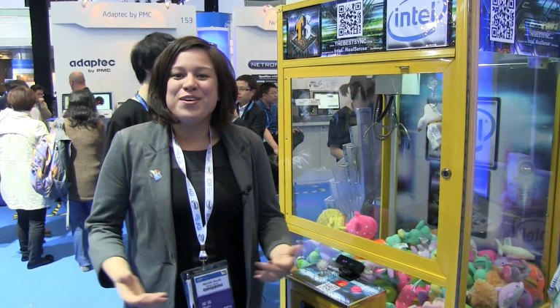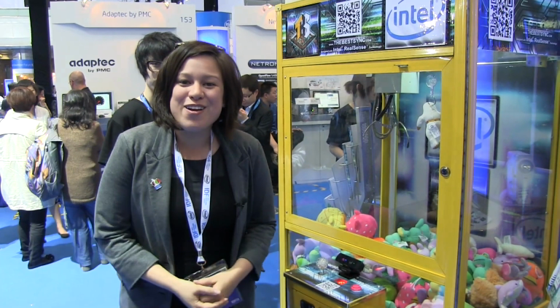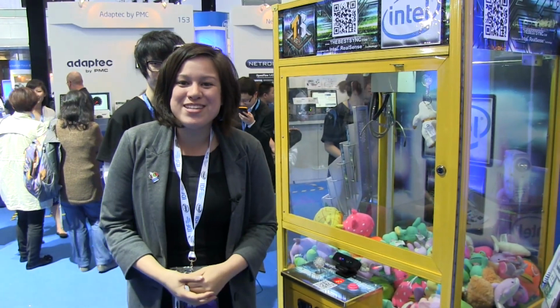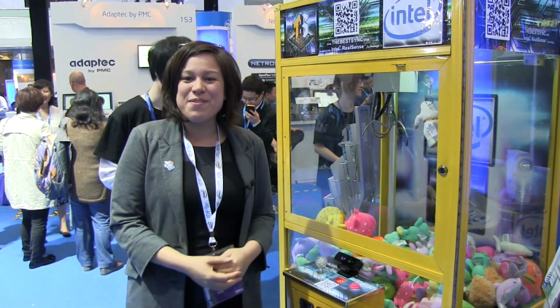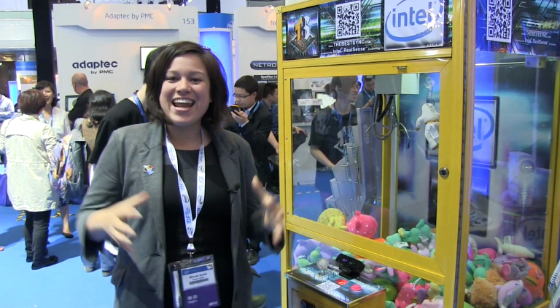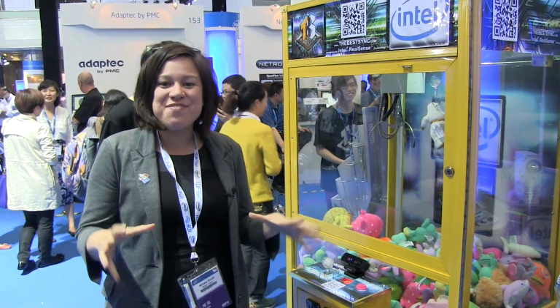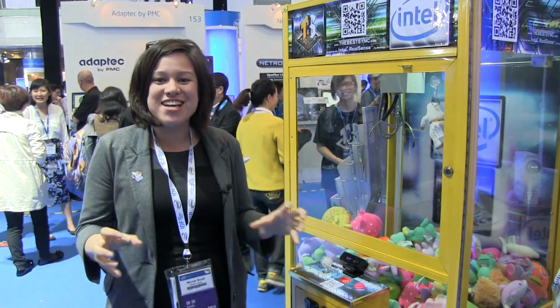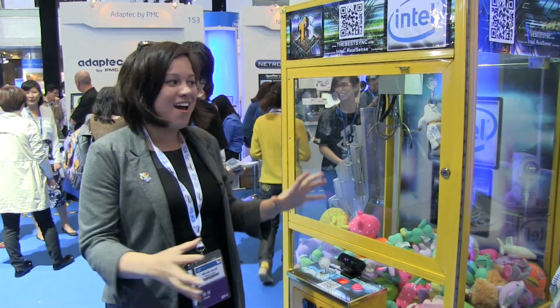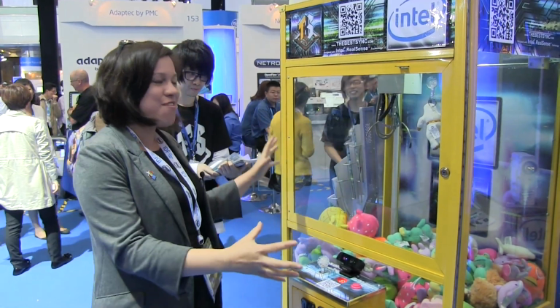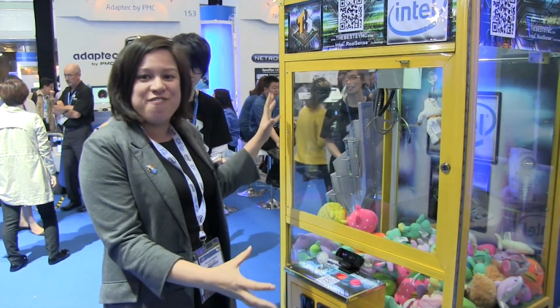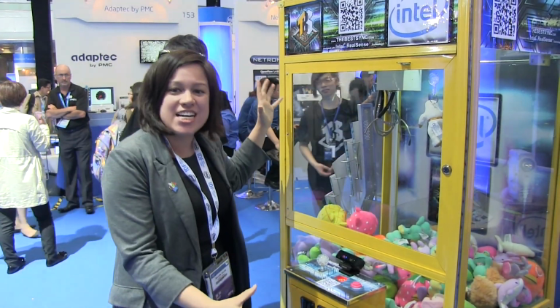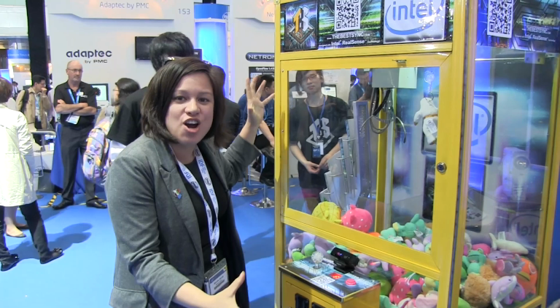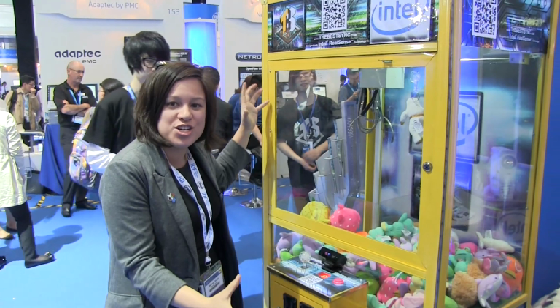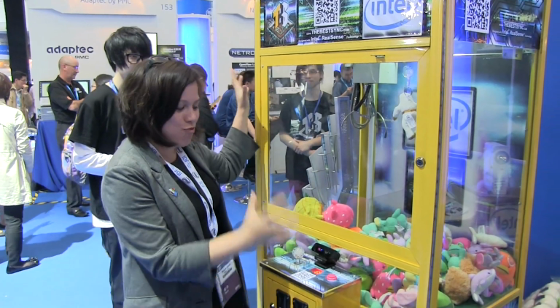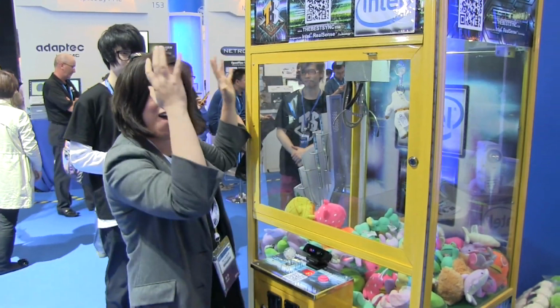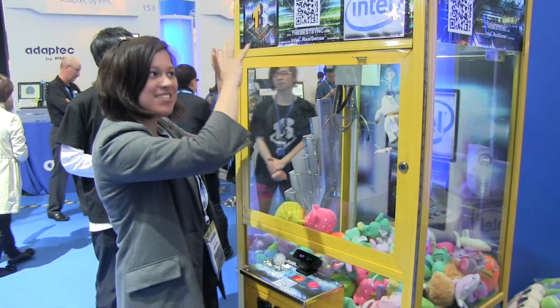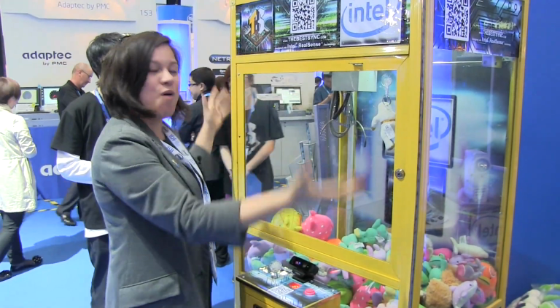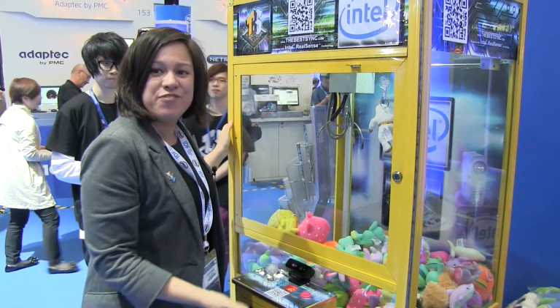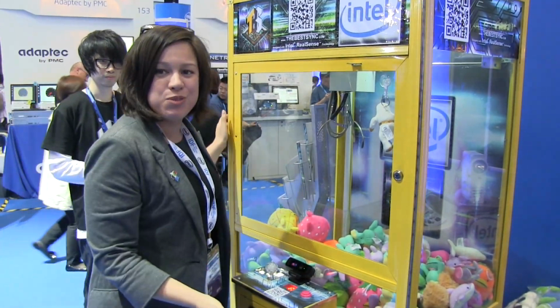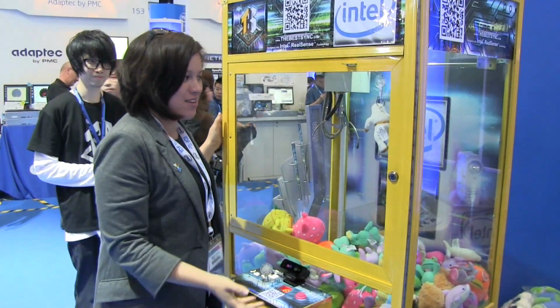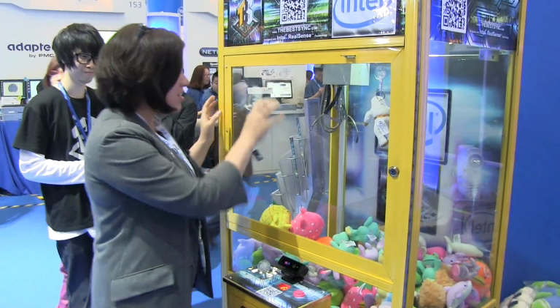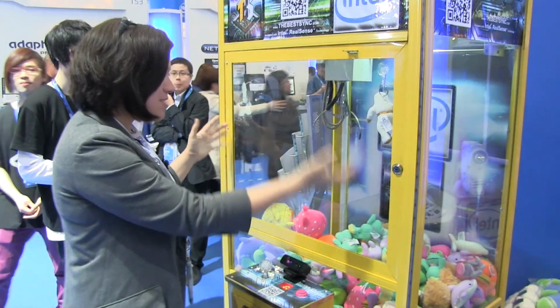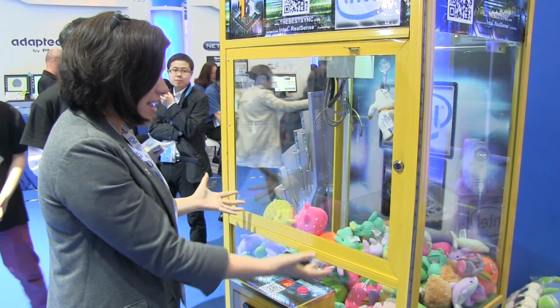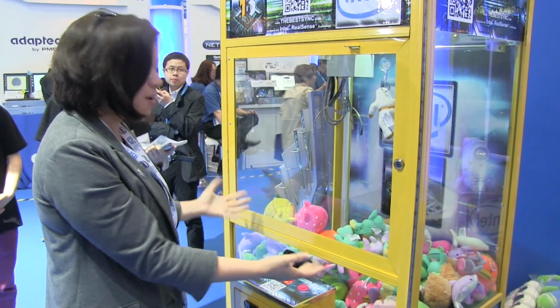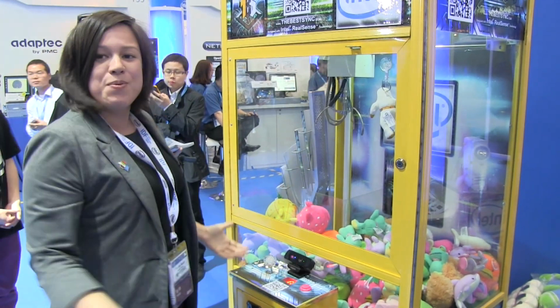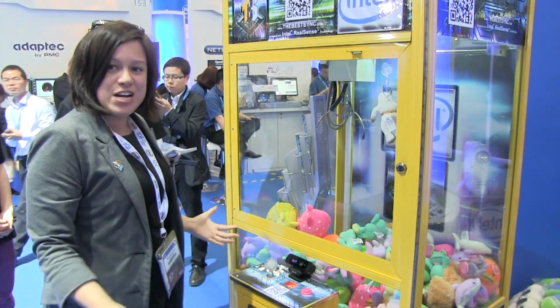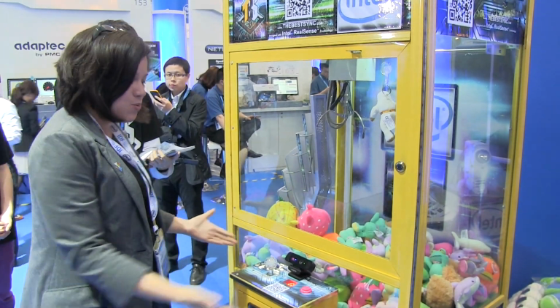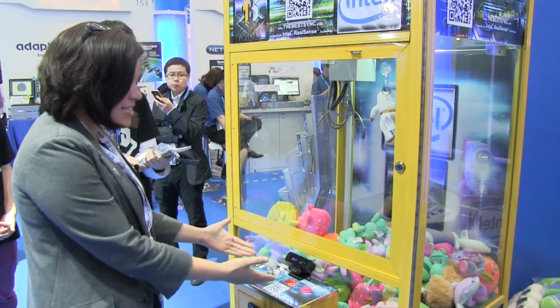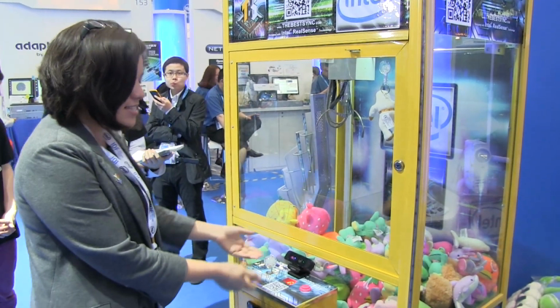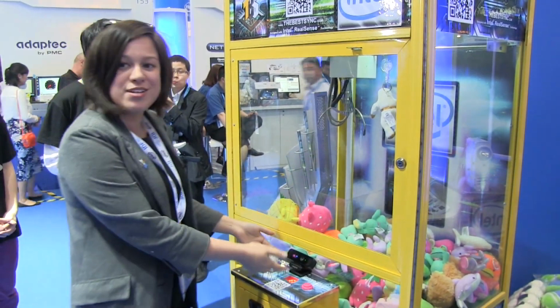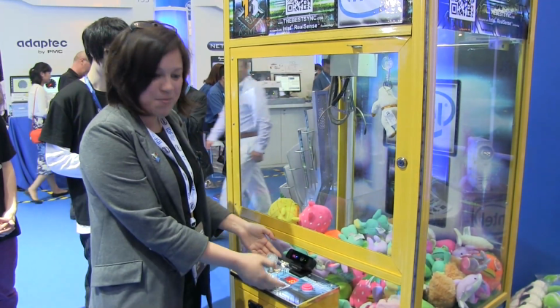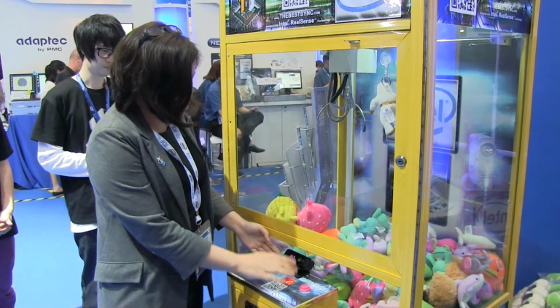Nicole Scott here at Mobile Geeks, here at IDF Shenzhen. I have the funnest thing on the show floor to show you right now. We're all familiar with what this is — the claw goes down, gets a toy — but what's different about this one is it has Intel's RealSense camera.